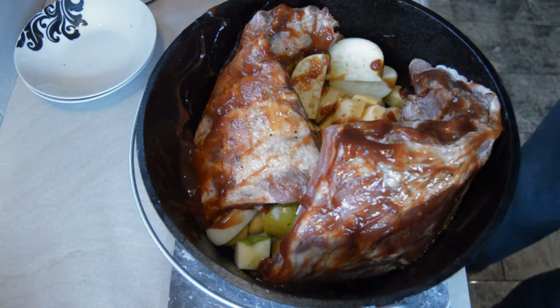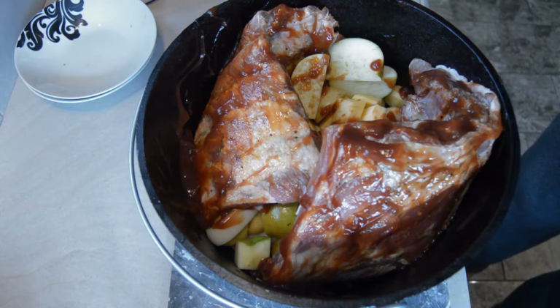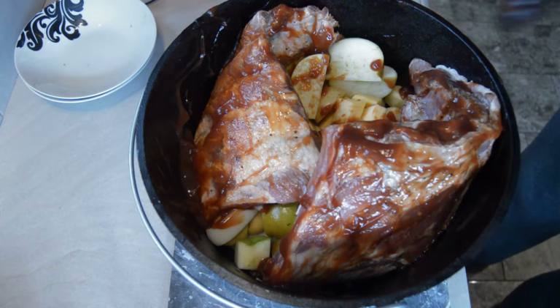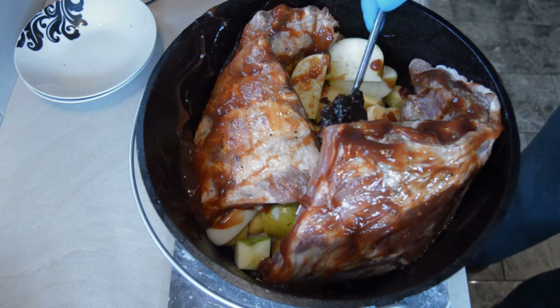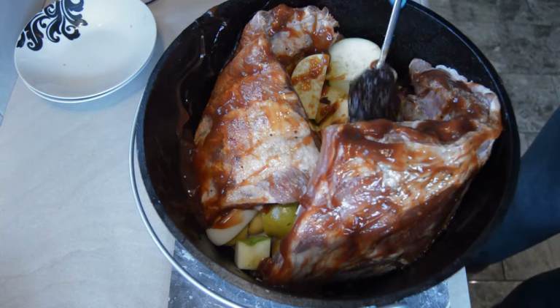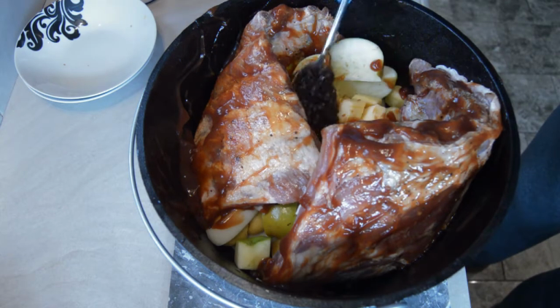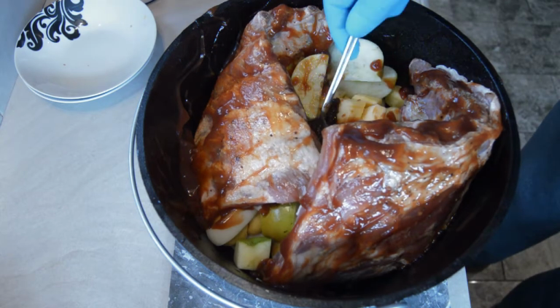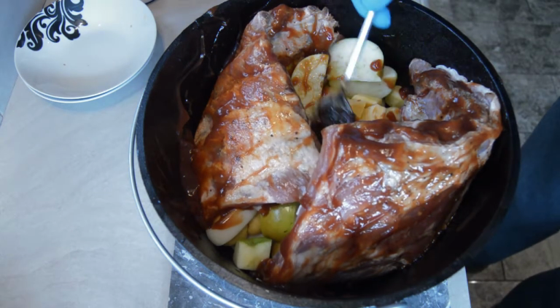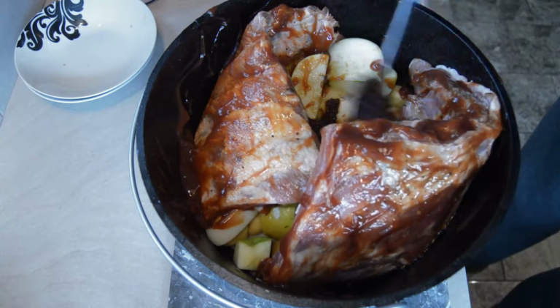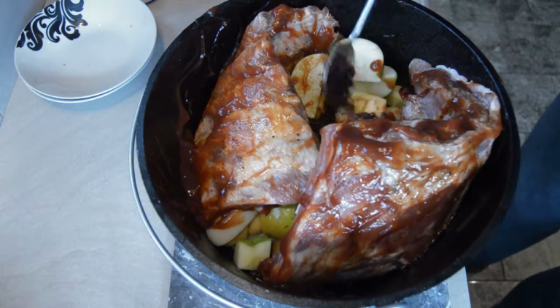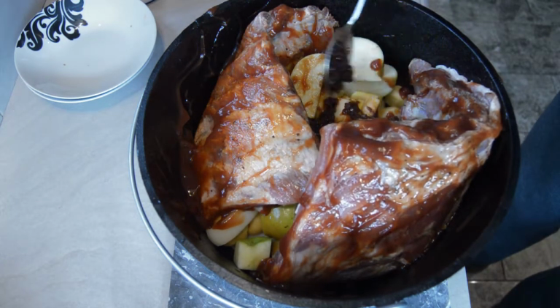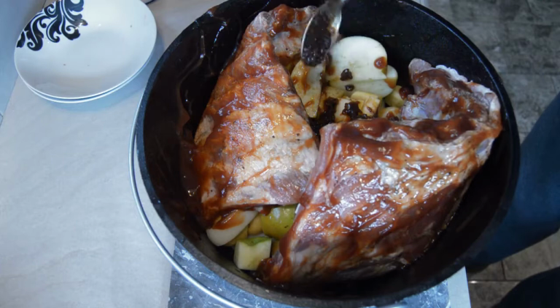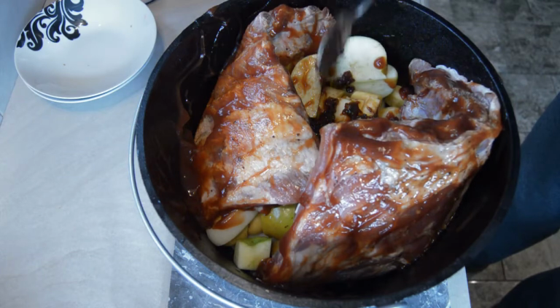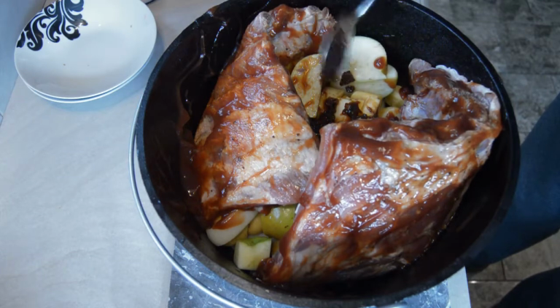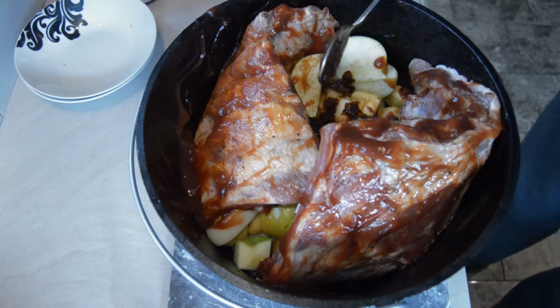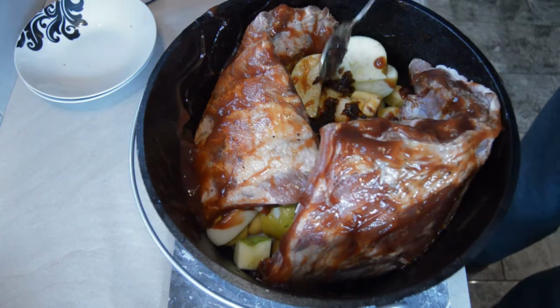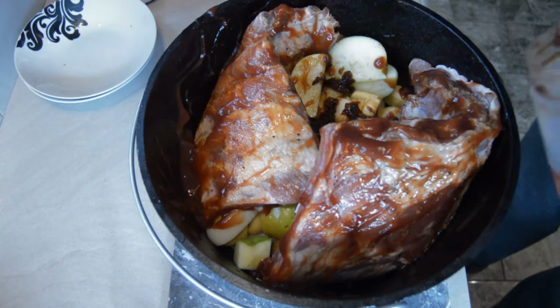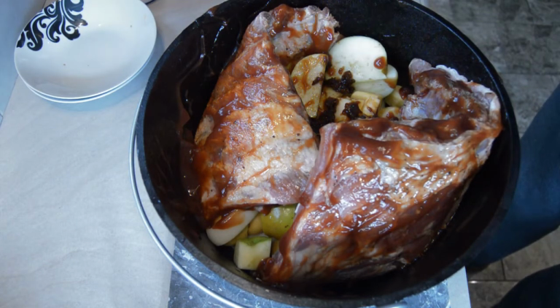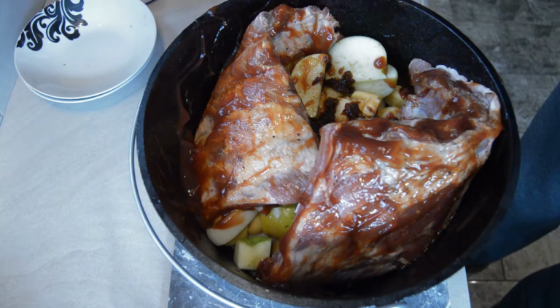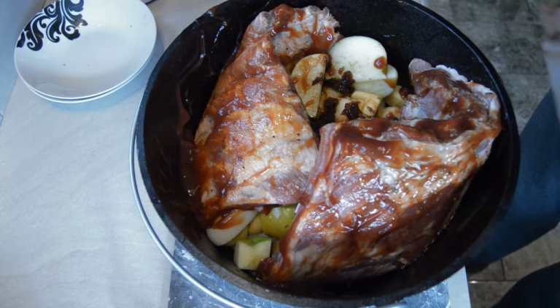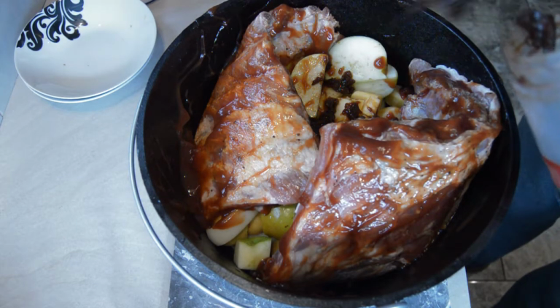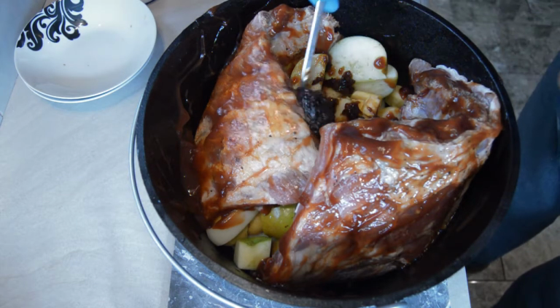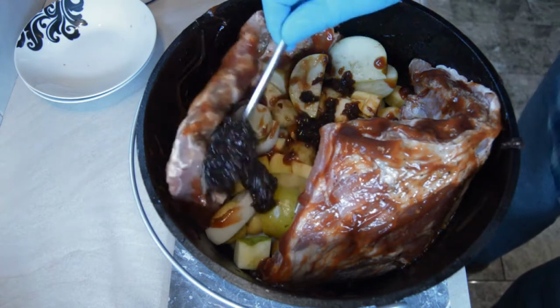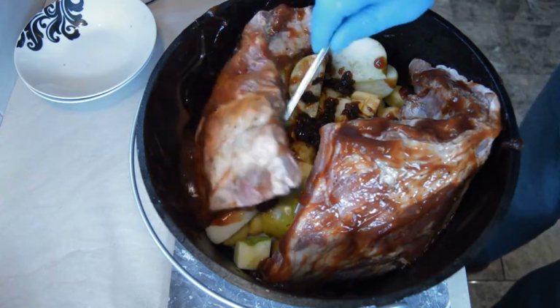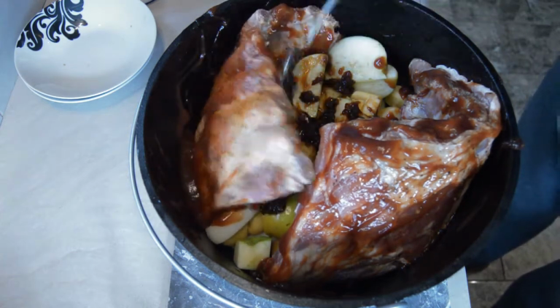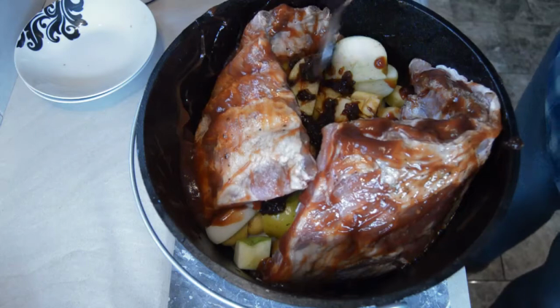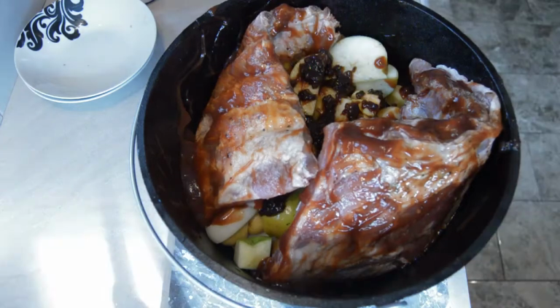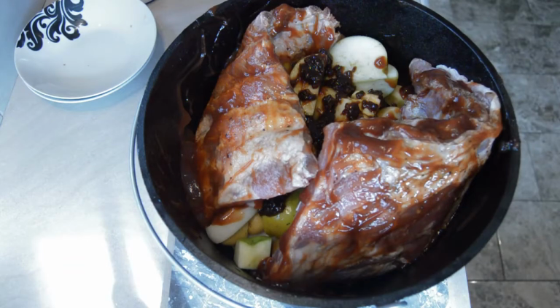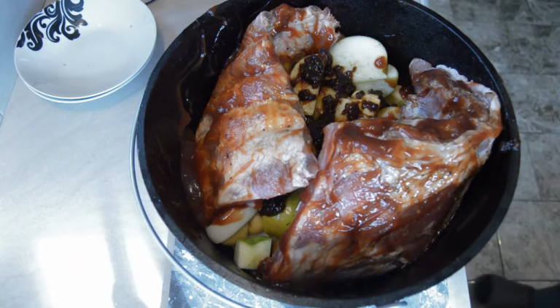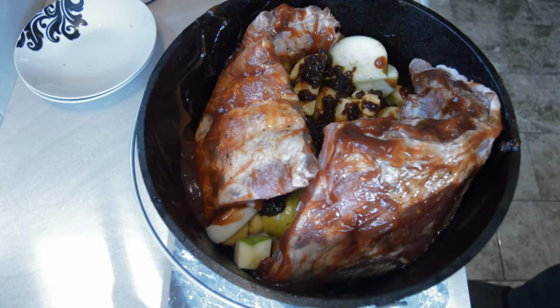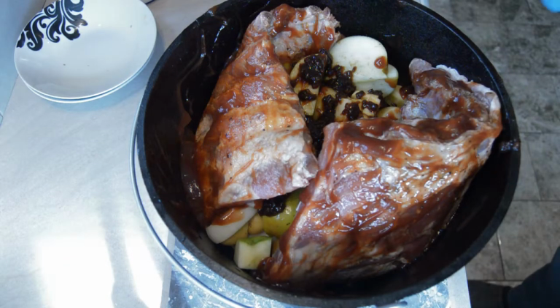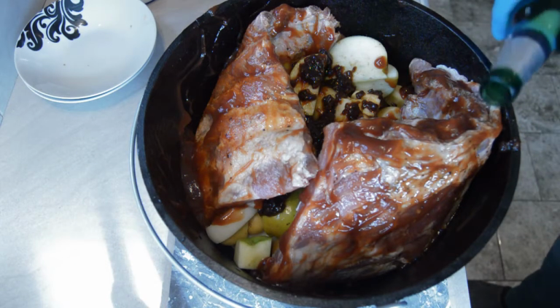In with two tablespoons of relish, followed by a bottle of beer.